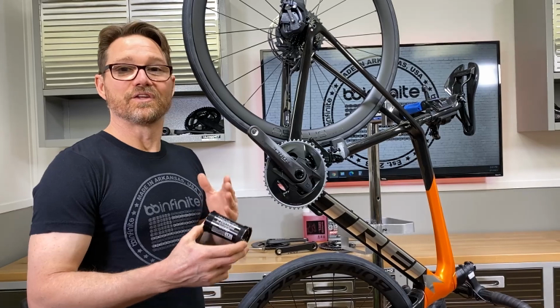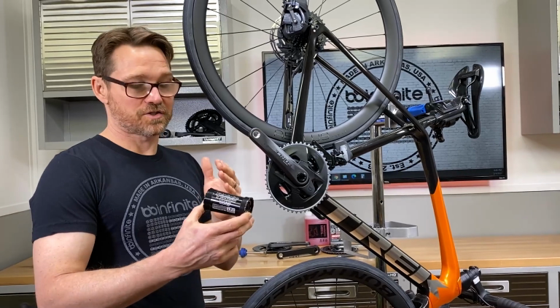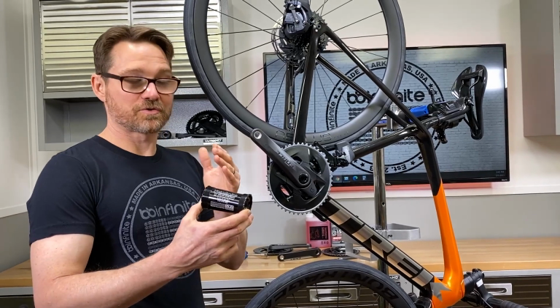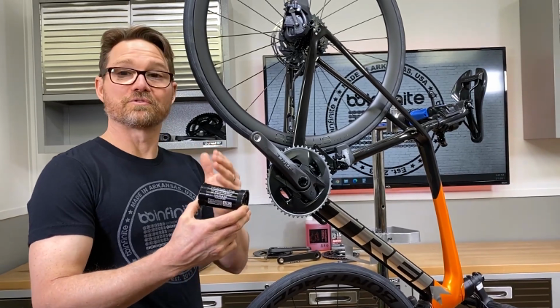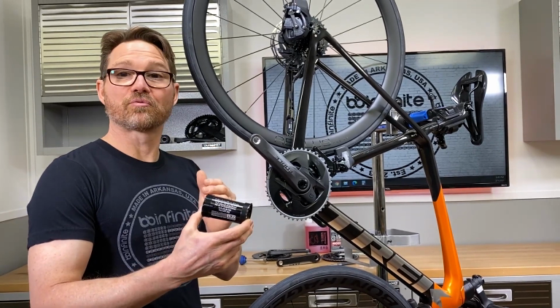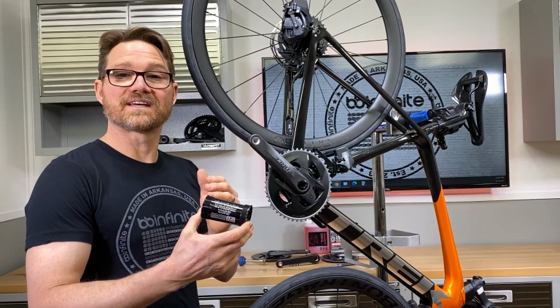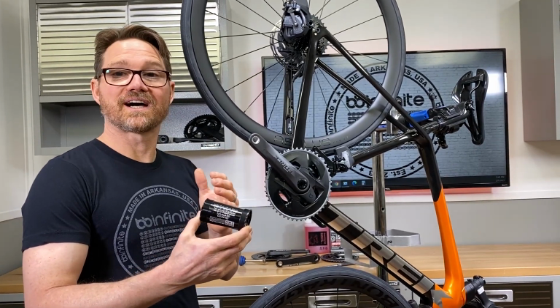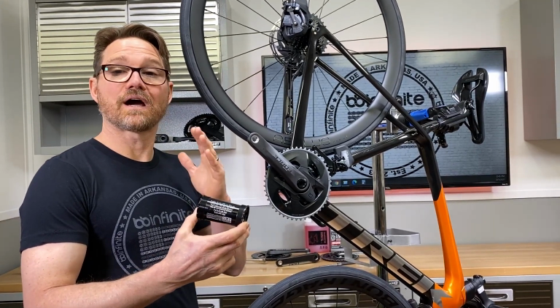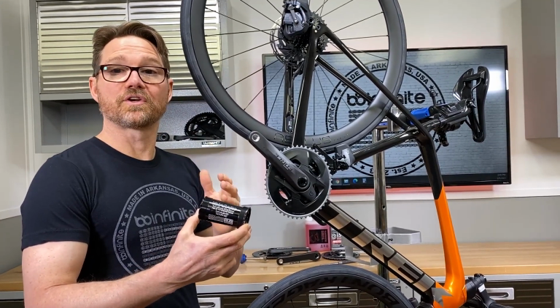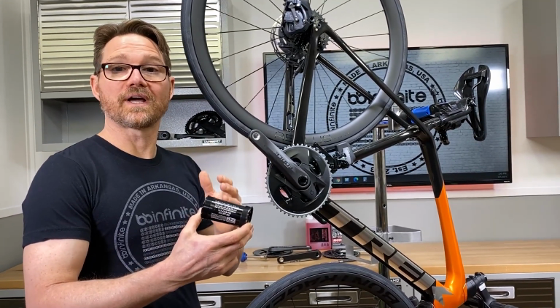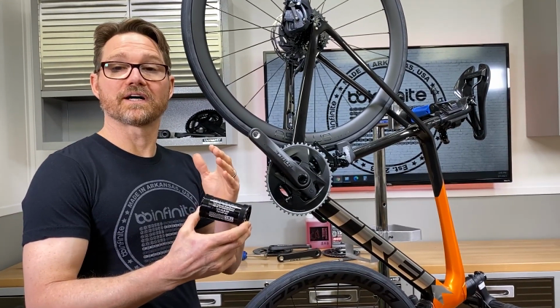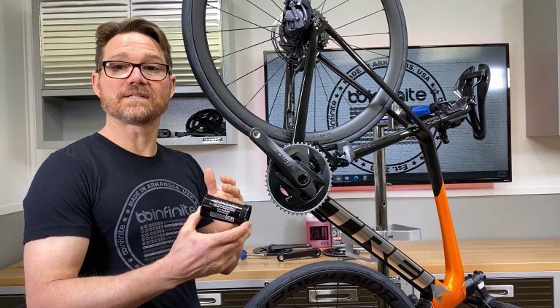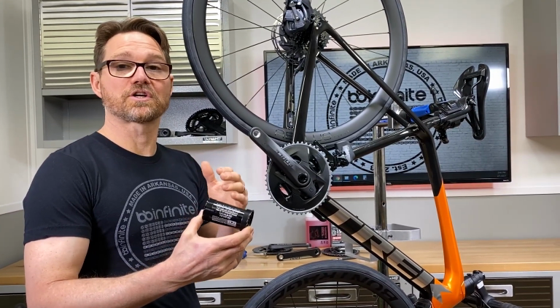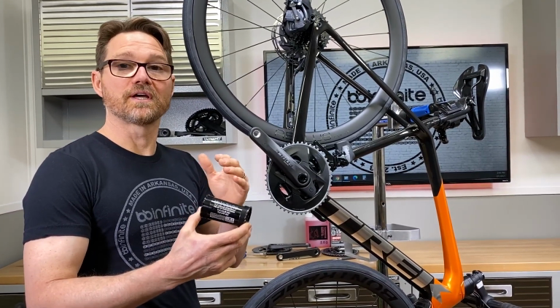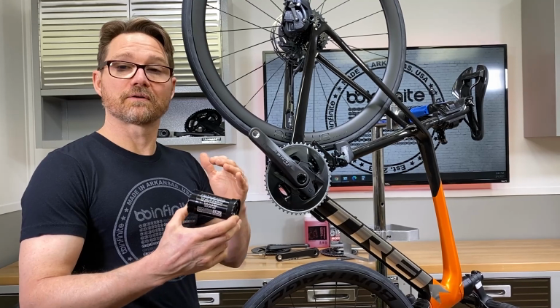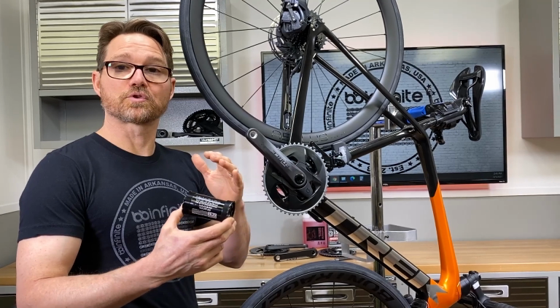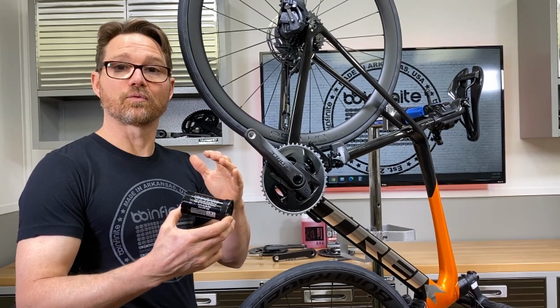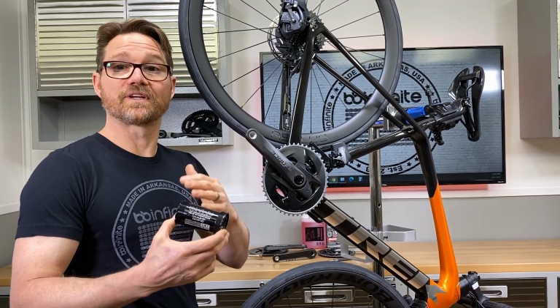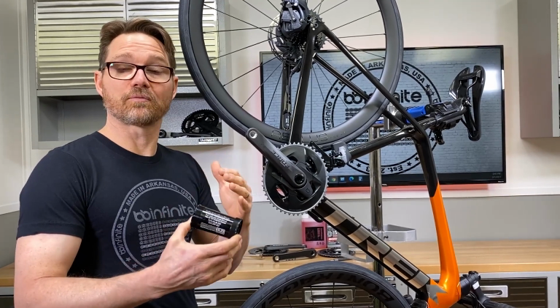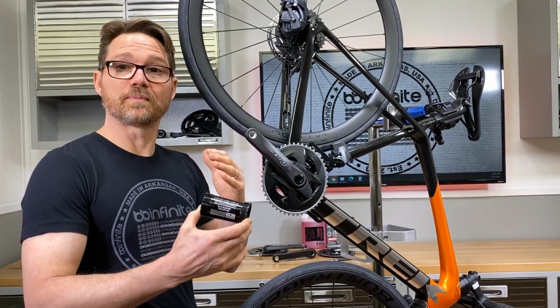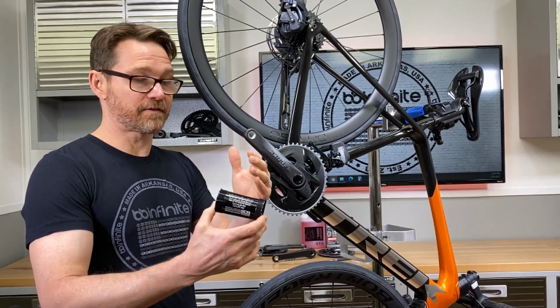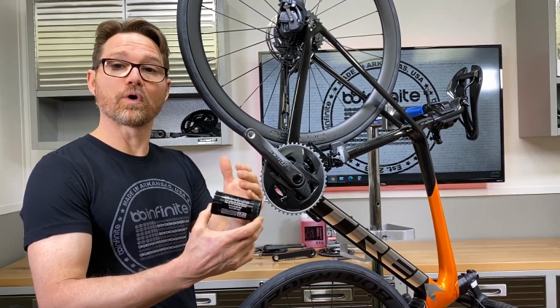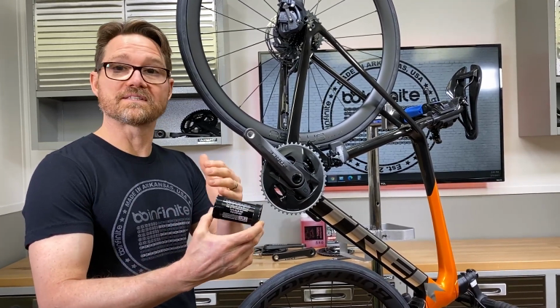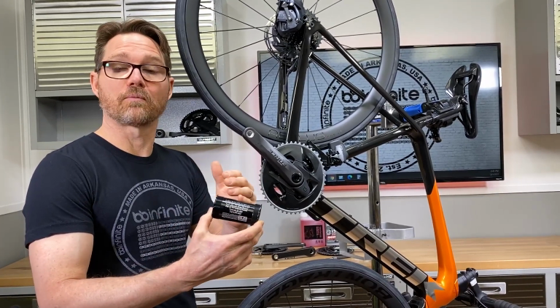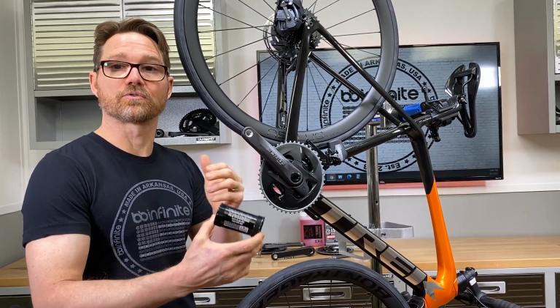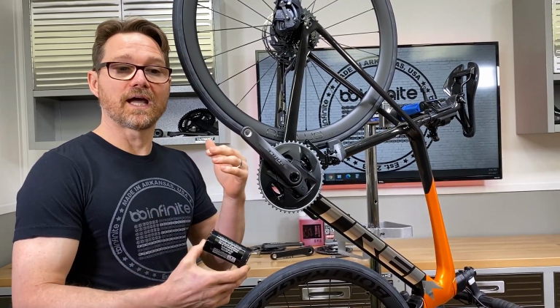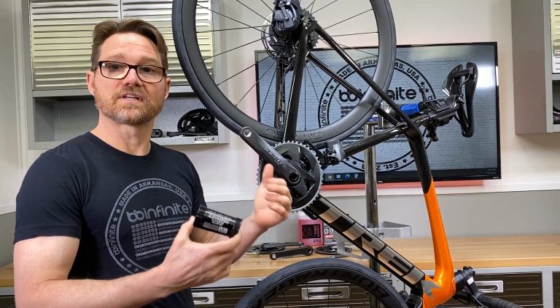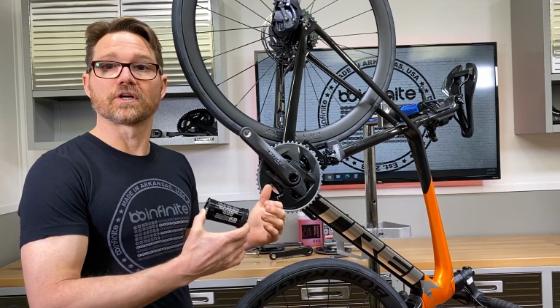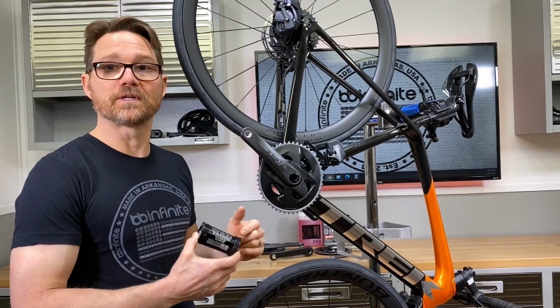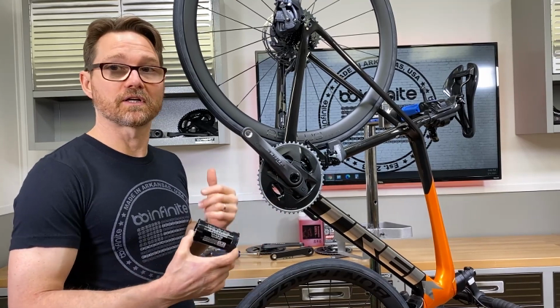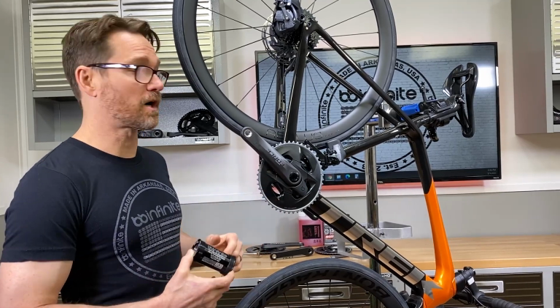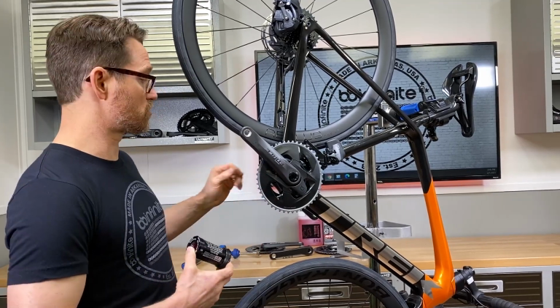You've seen us introduce our new T-47i and now we're going to do a spin test showing the difference between what you're getting with a BB Infinite one-piece style module and the standard two-piece one that comes stock on these tracks.